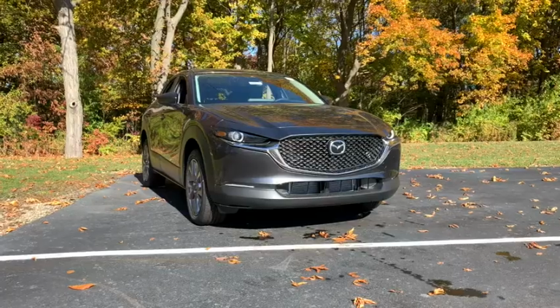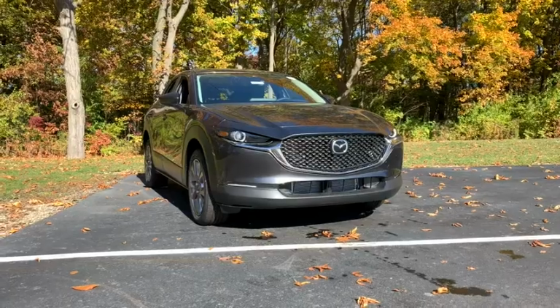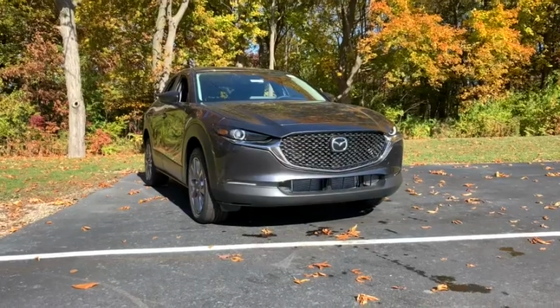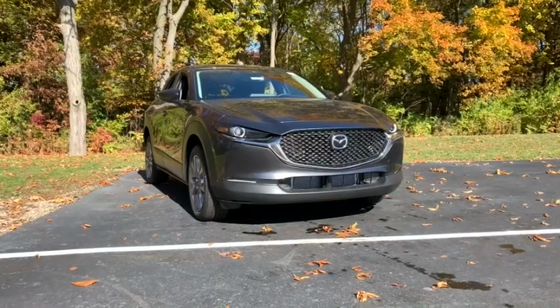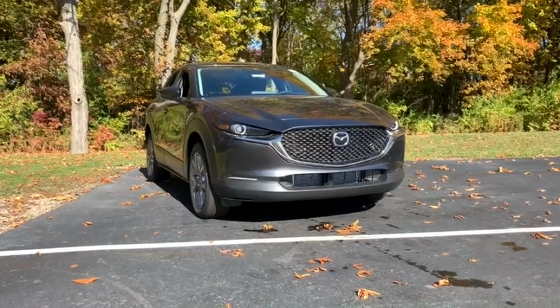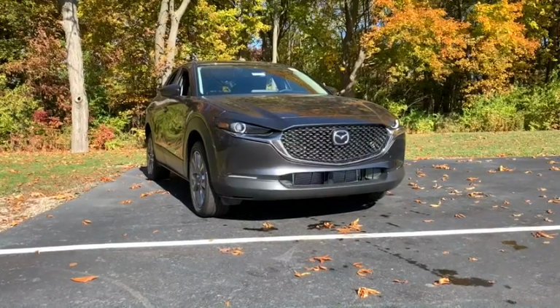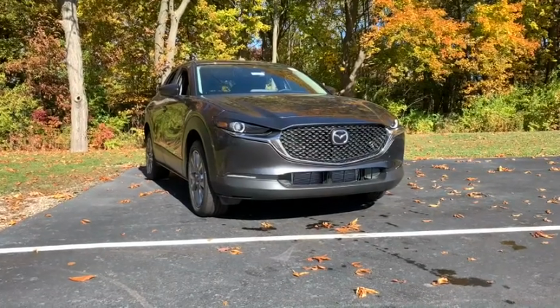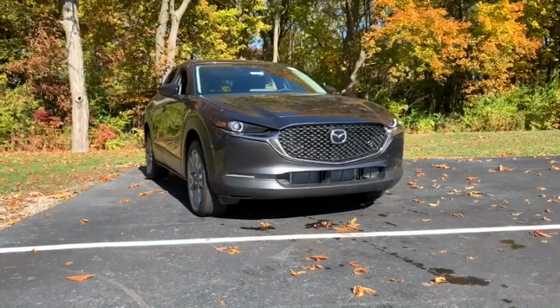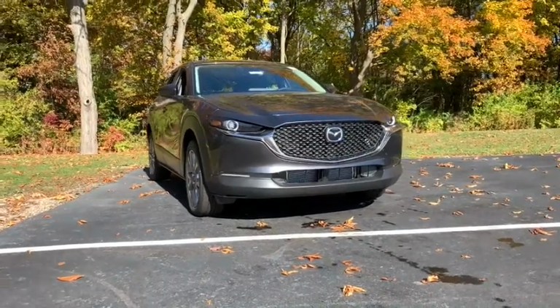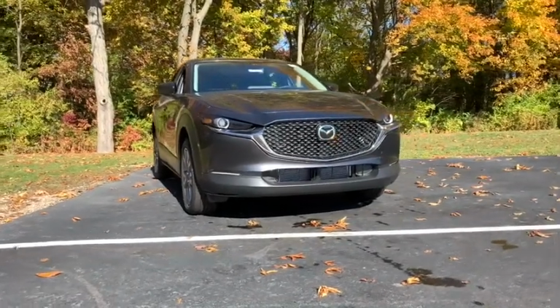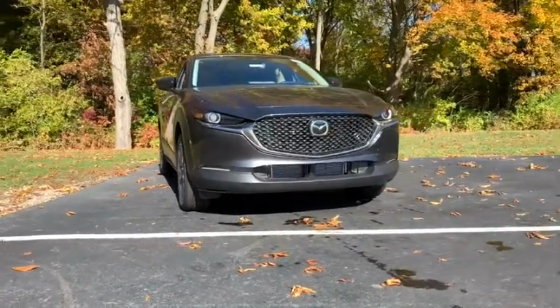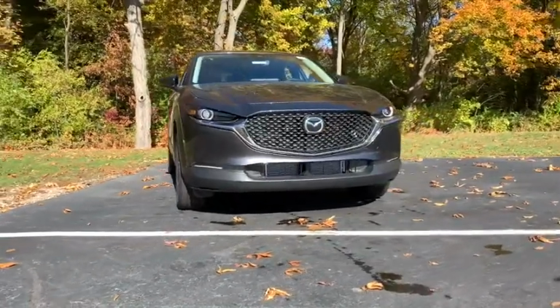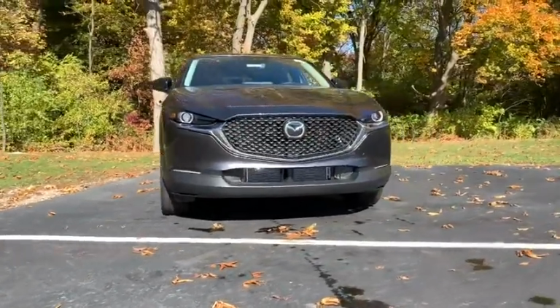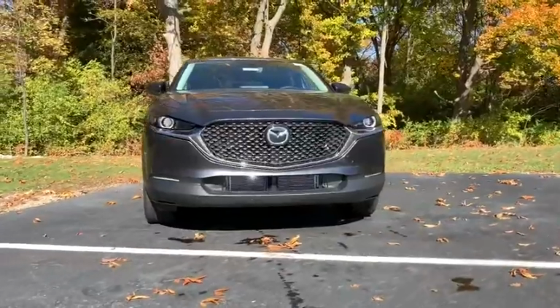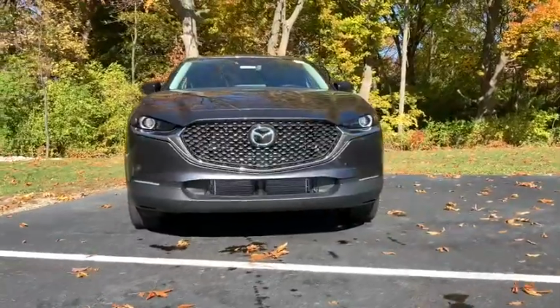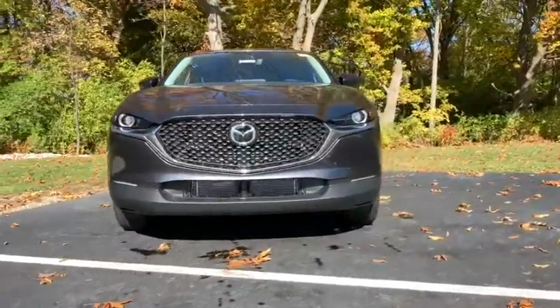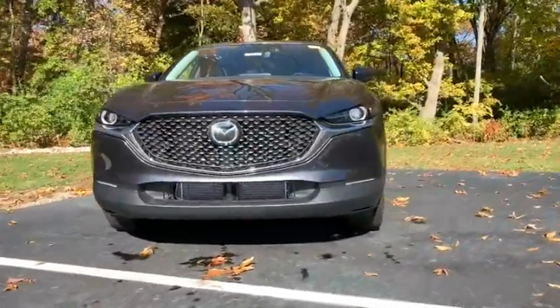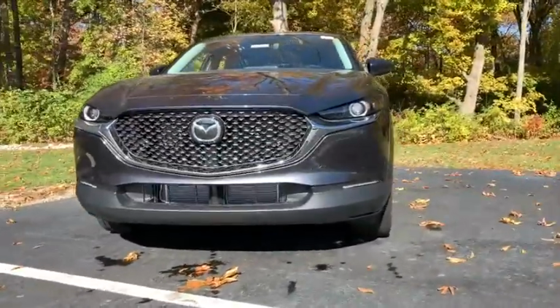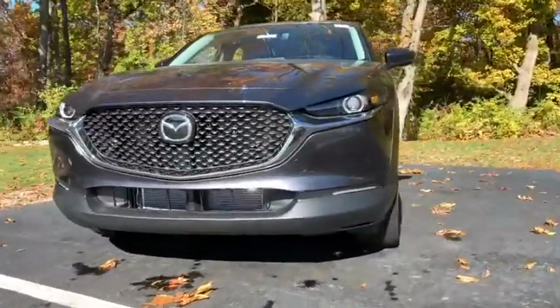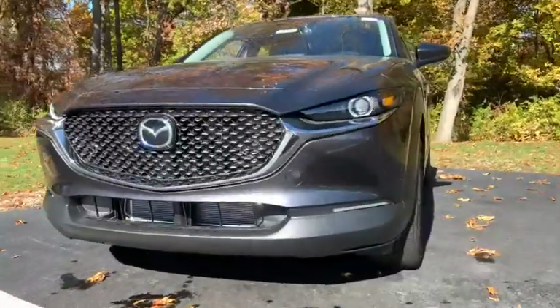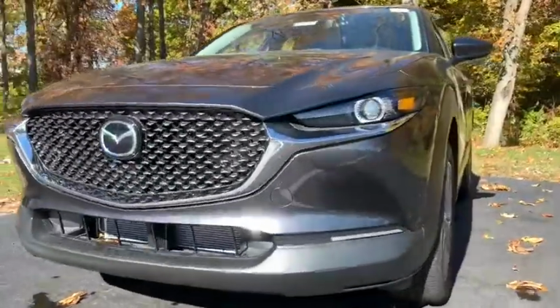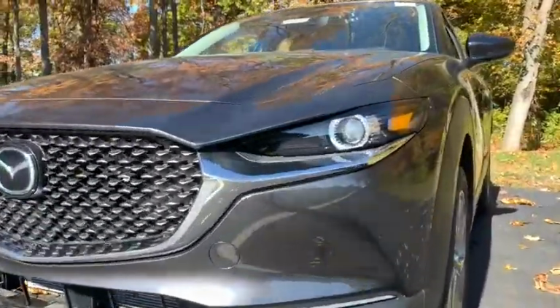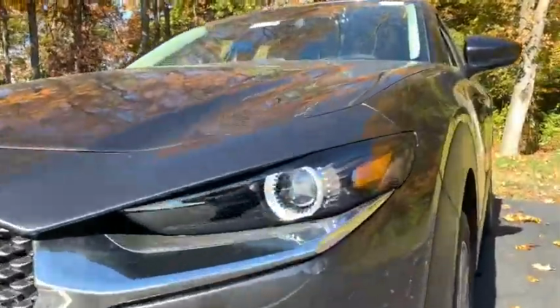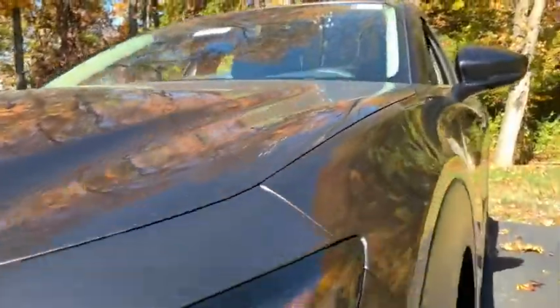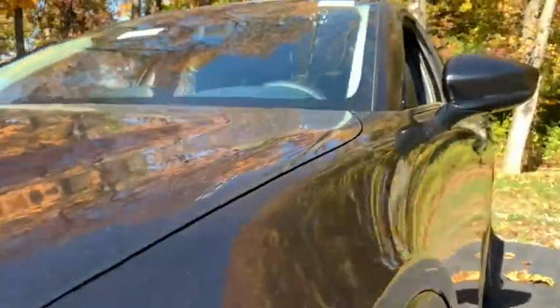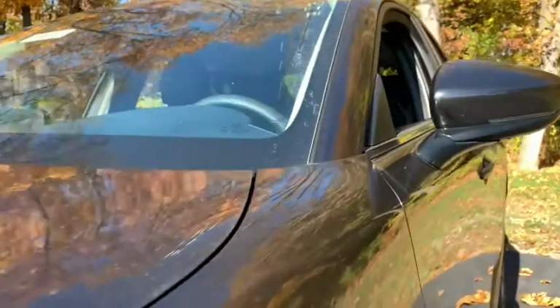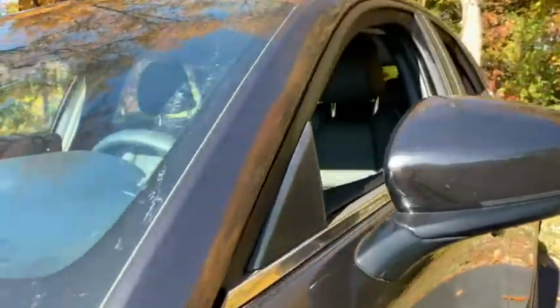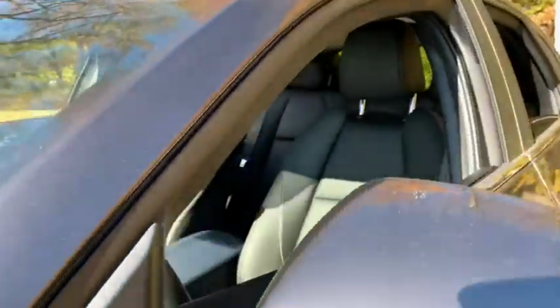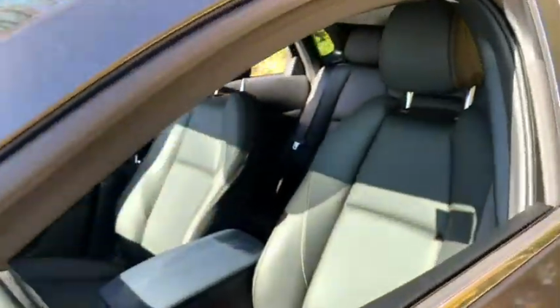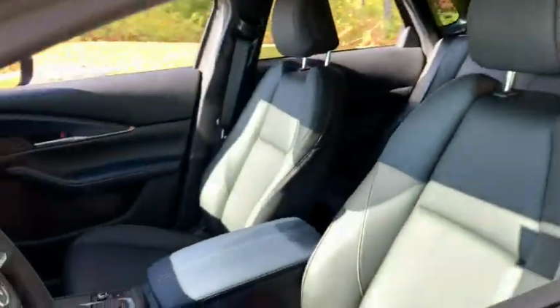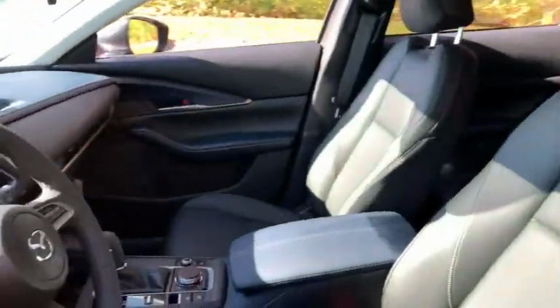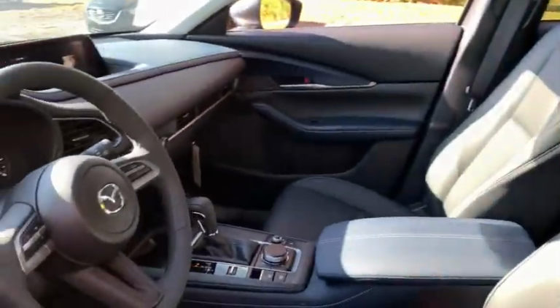Here's an upscale SUV that's just the right size: the Mazda CX-30. This crossover offers more room than a subcompact and prioritizes design excellence, starting with its comfortable, quiet cabin and infotainment system.